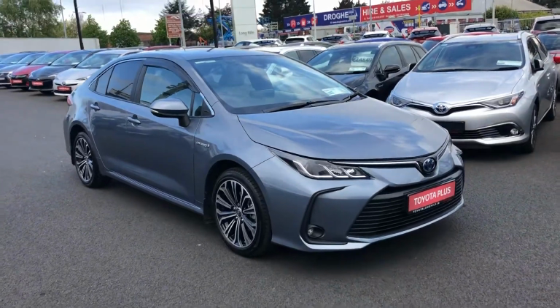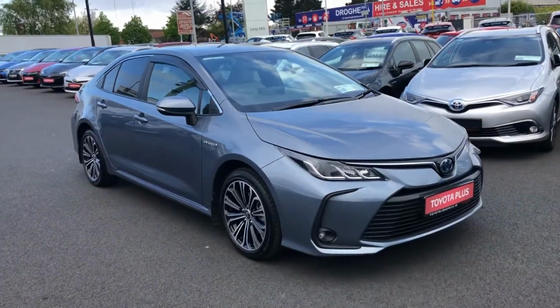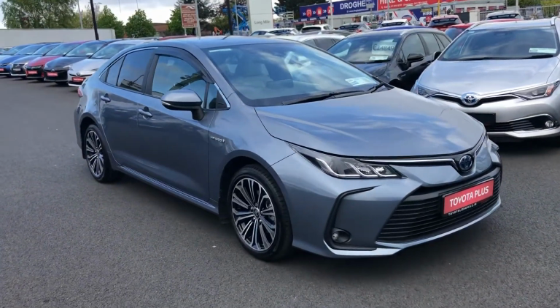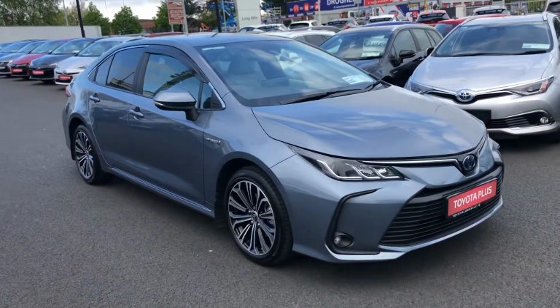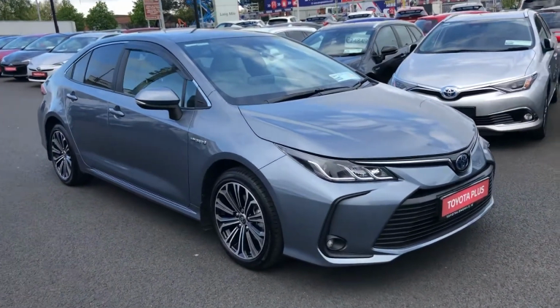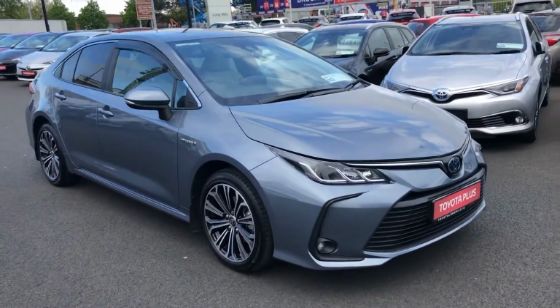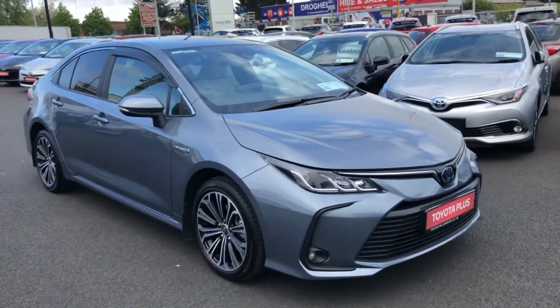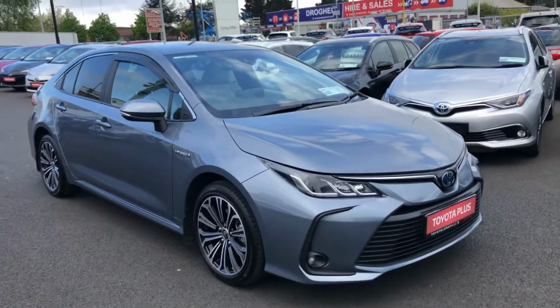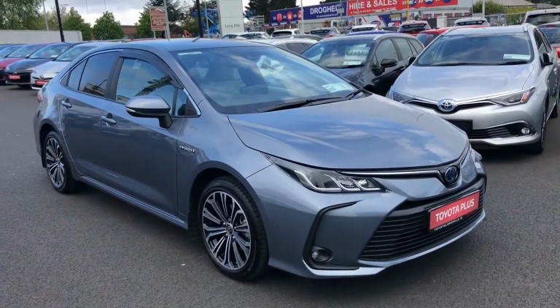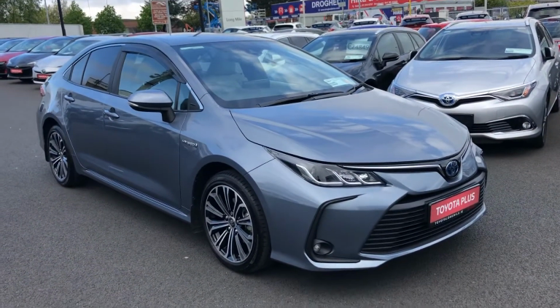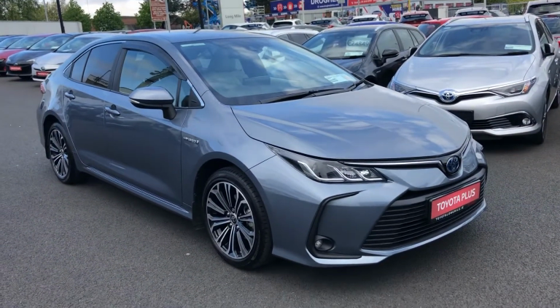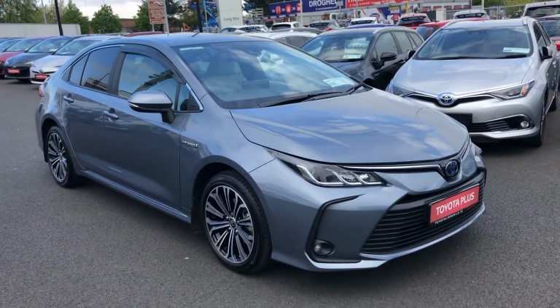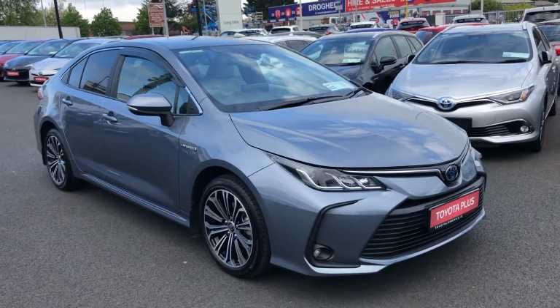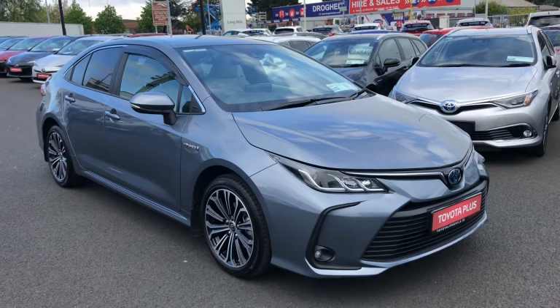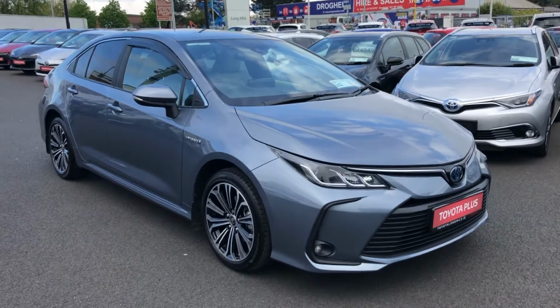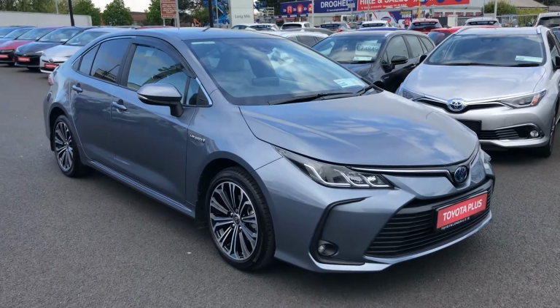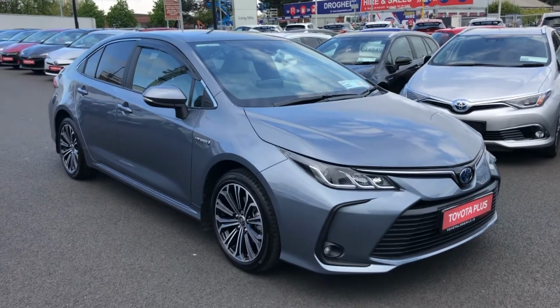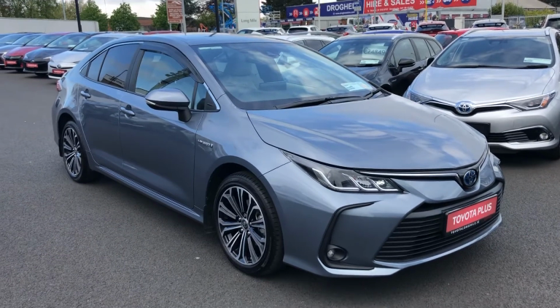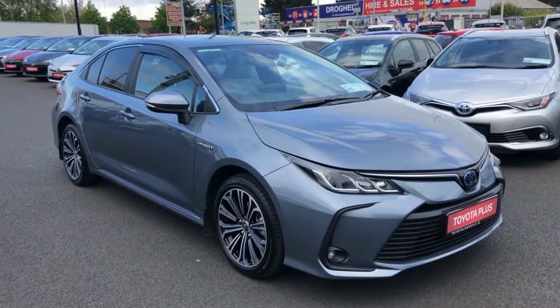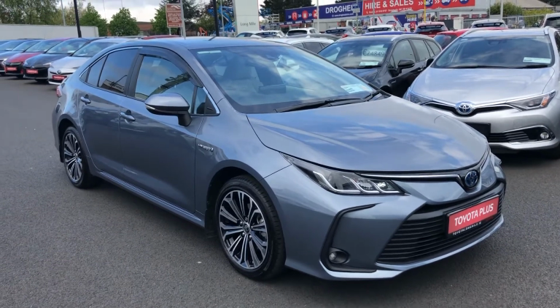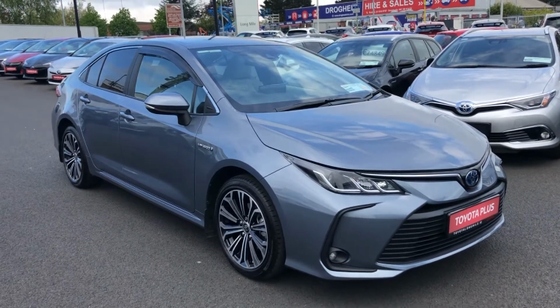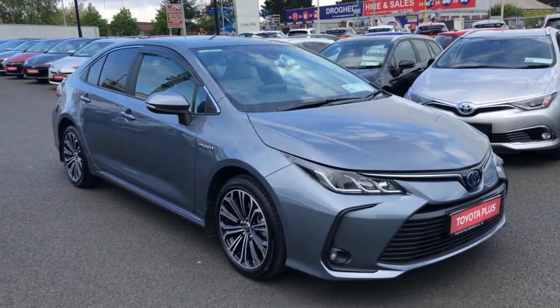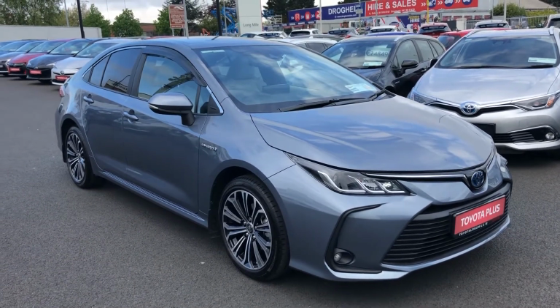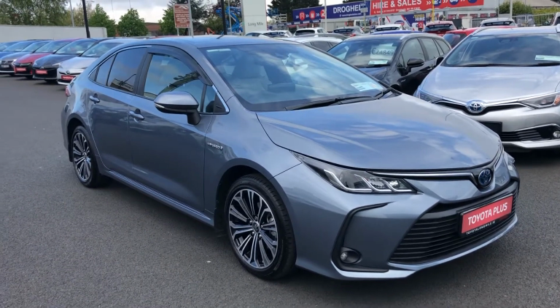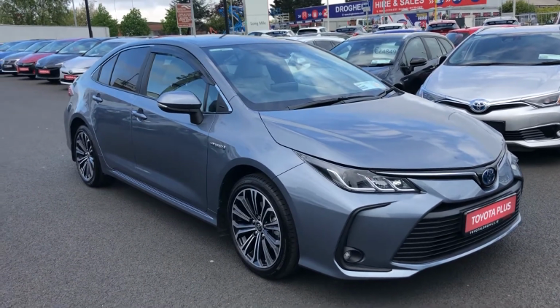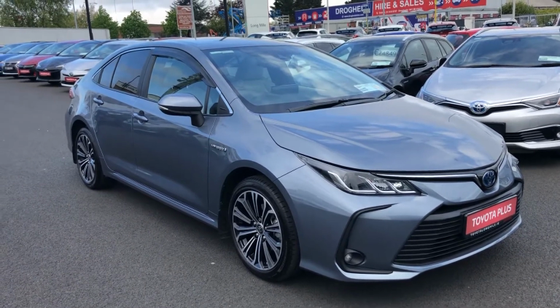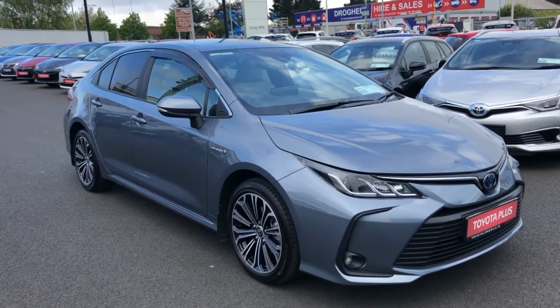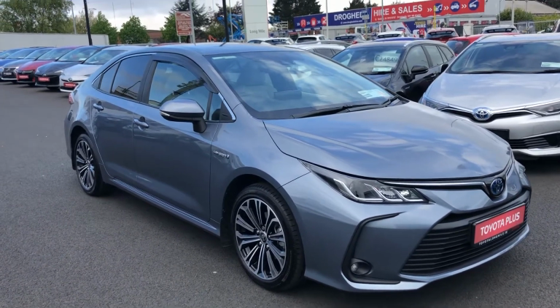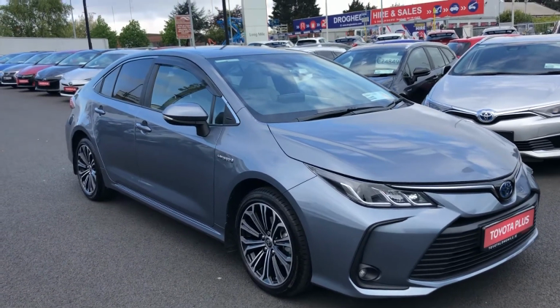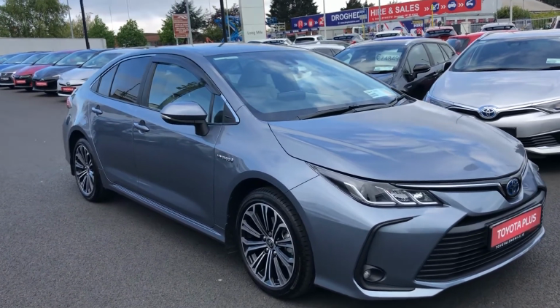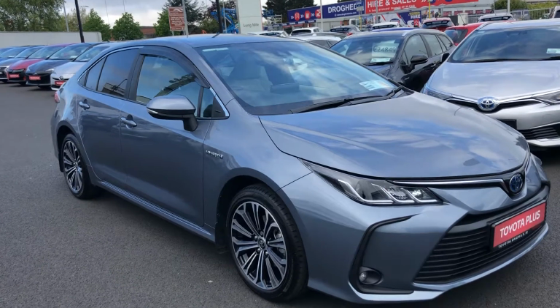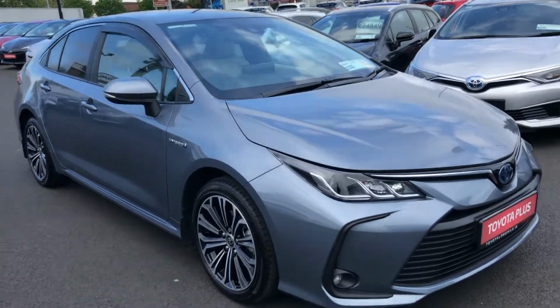Hi, Stephen here from Toyota Long Mile. Now in stock is this 211 Toyota Corolla Luna Sport Hybrid. The car is in immaculate condition — it's as new.